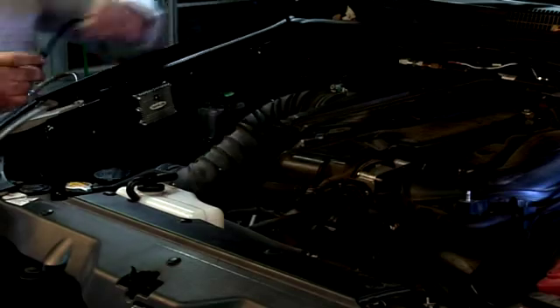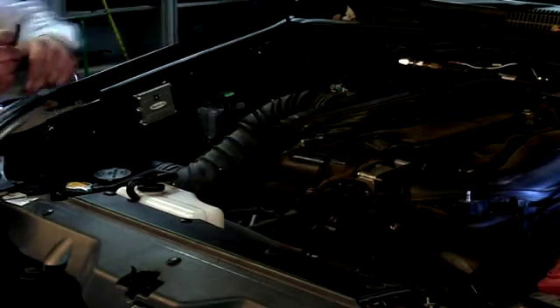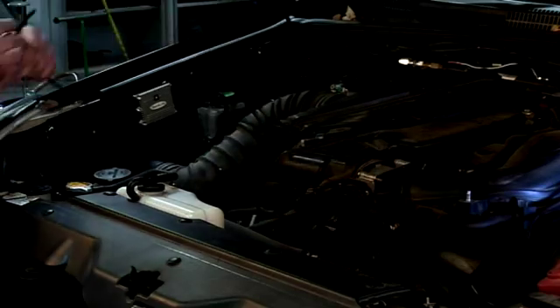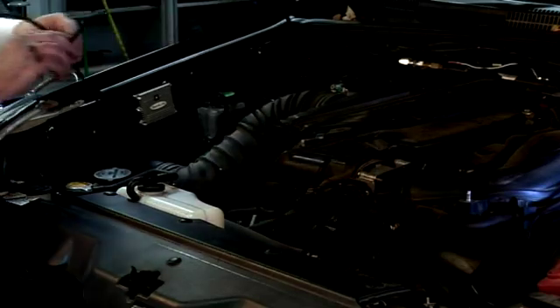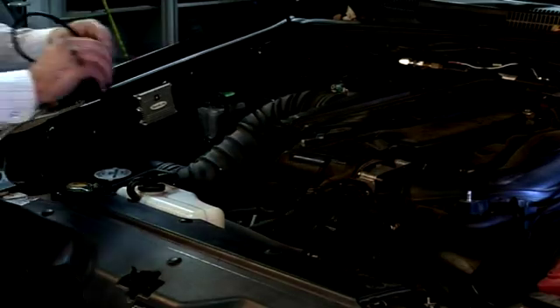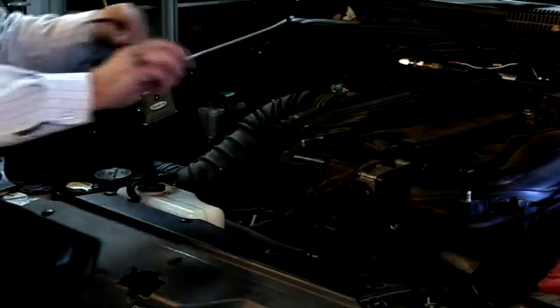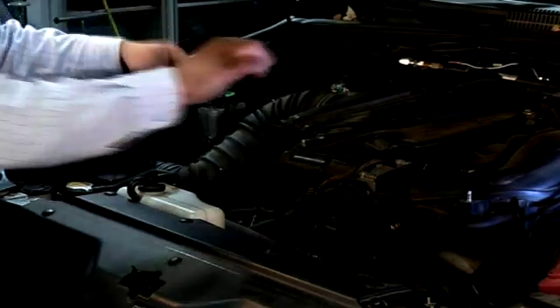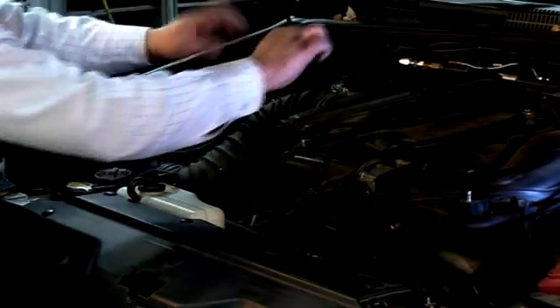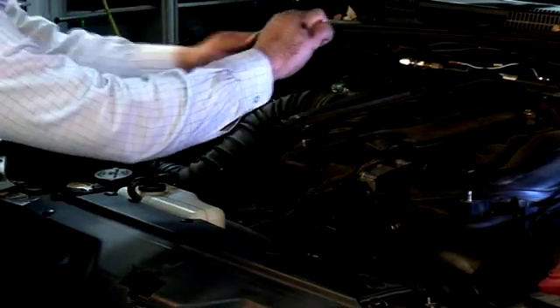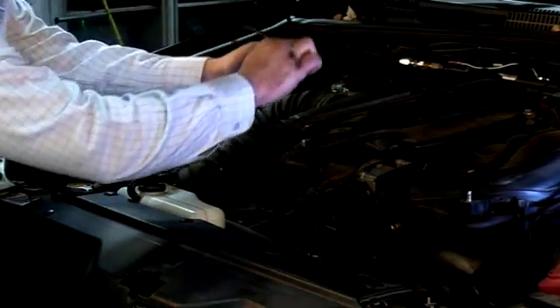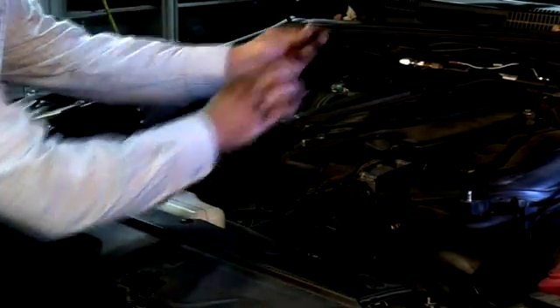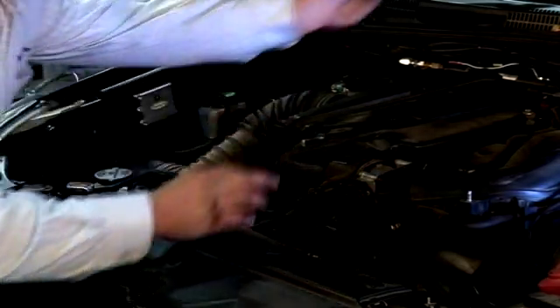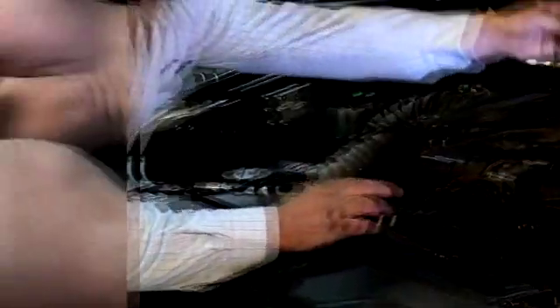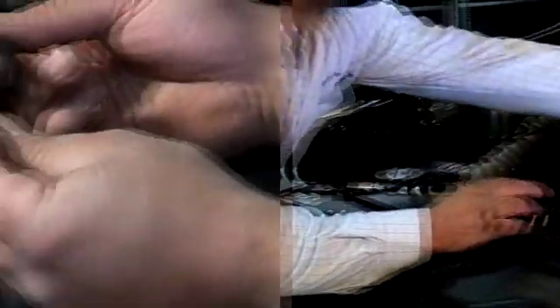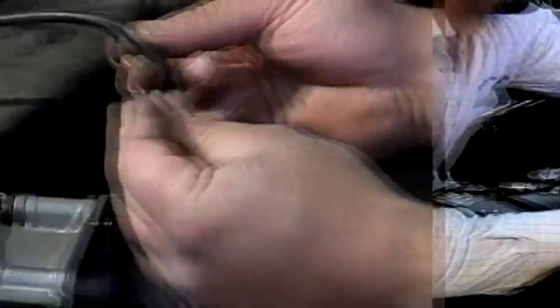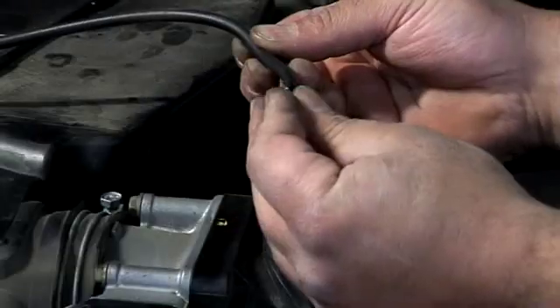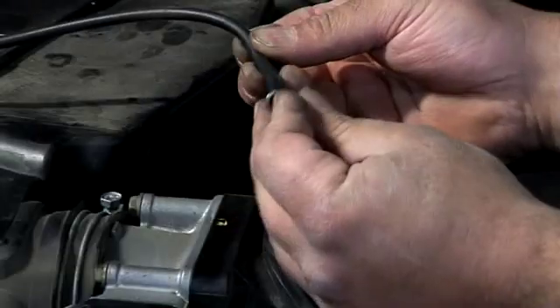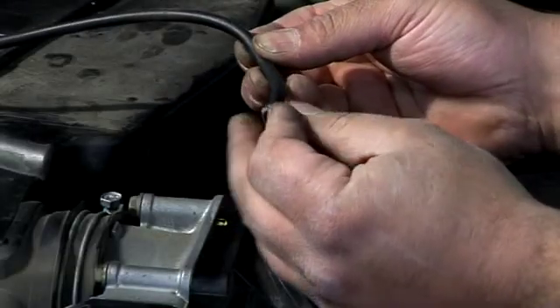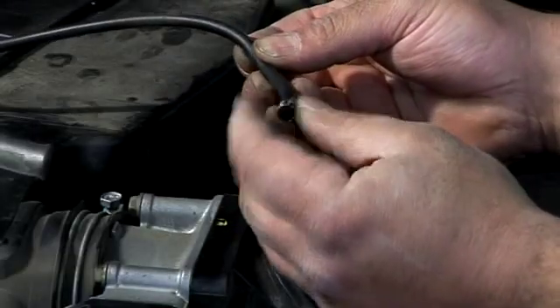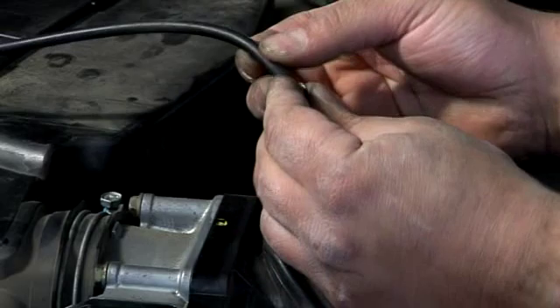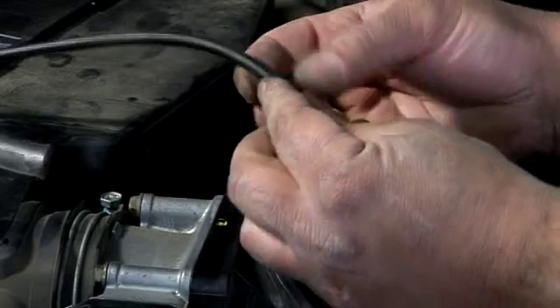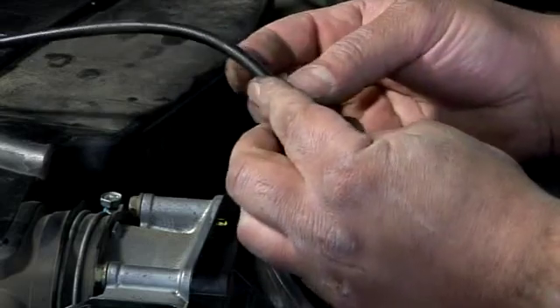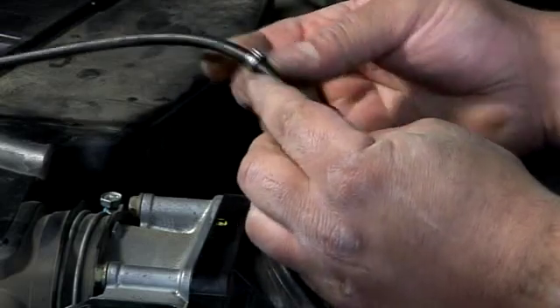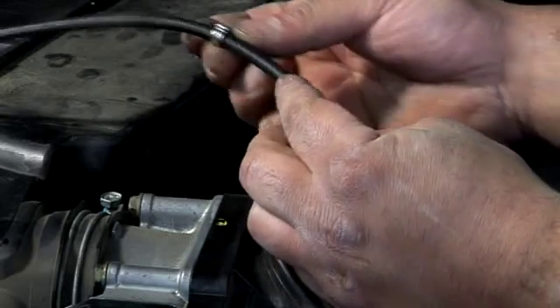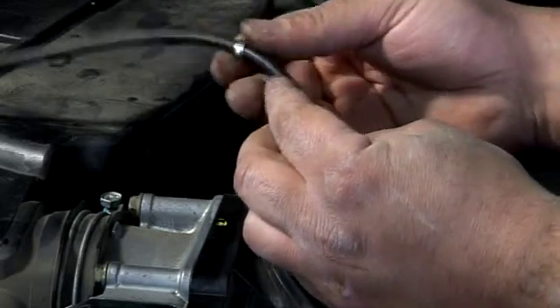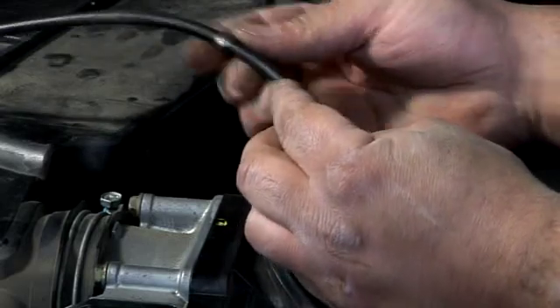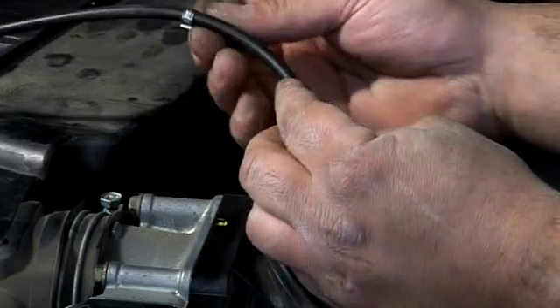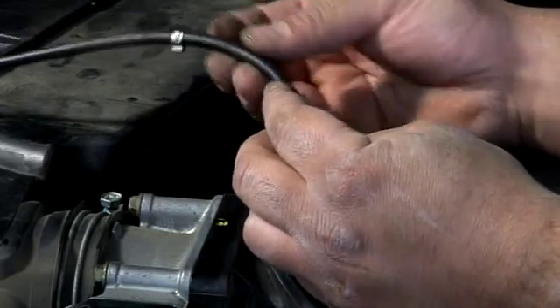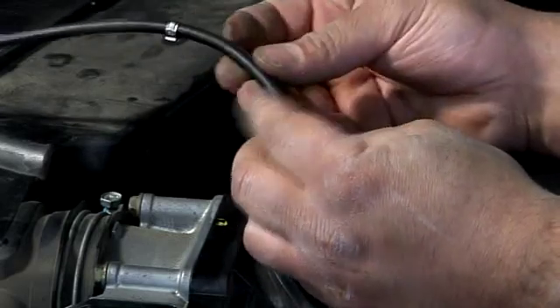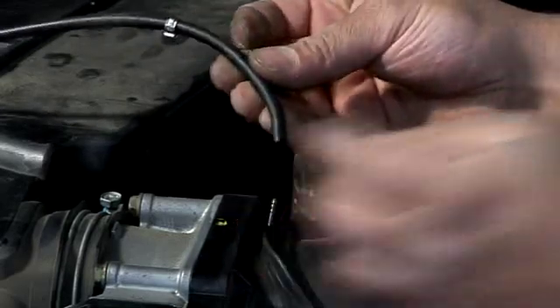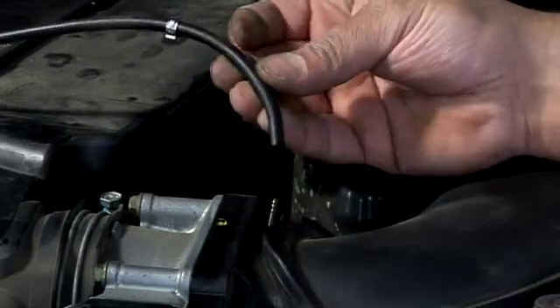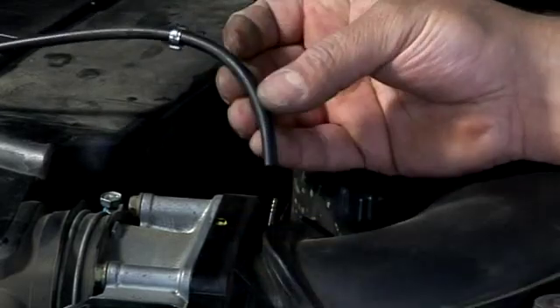Then run the oil feeder hose from the bottle to the connector. Connect the supplied clip to hold the hose in place.